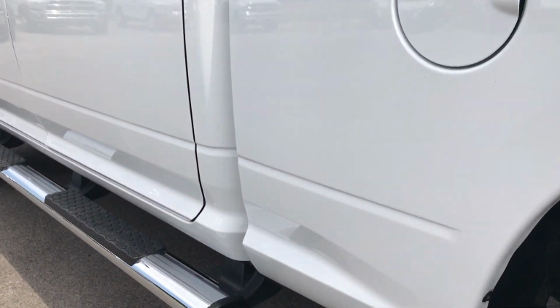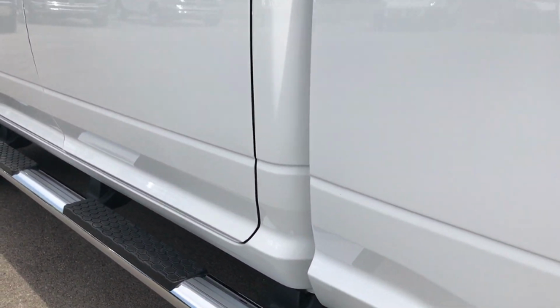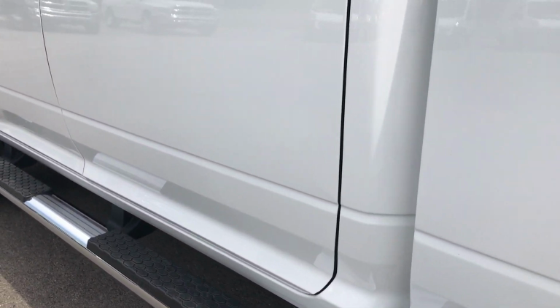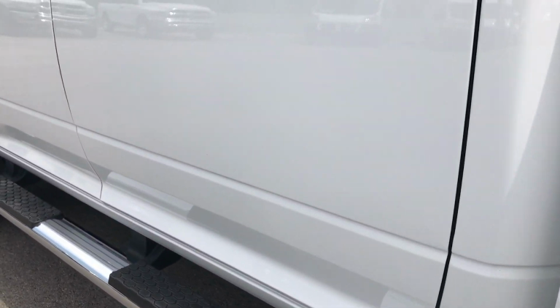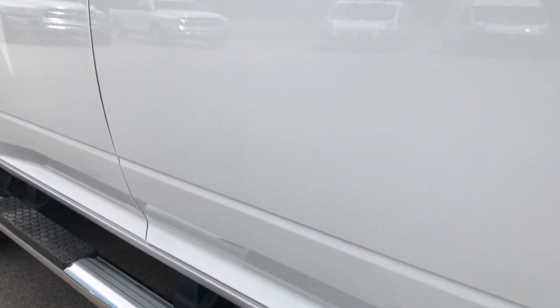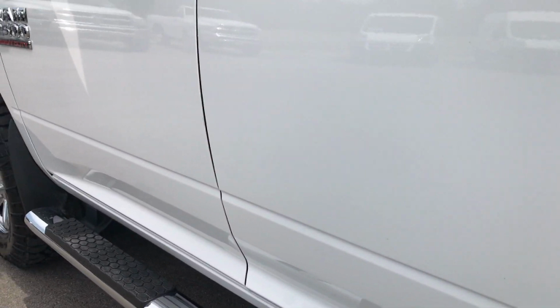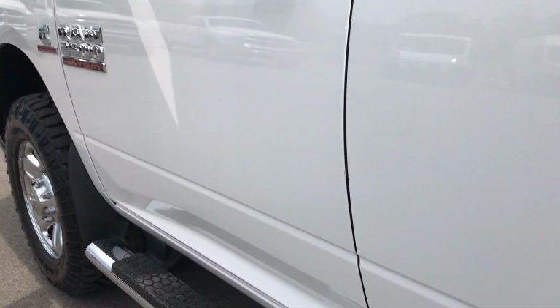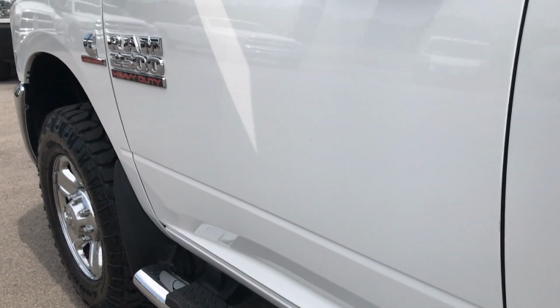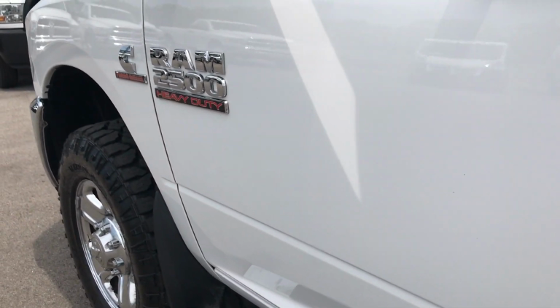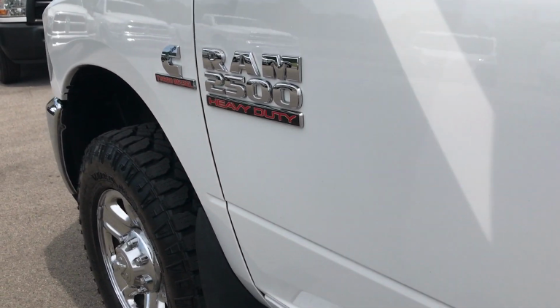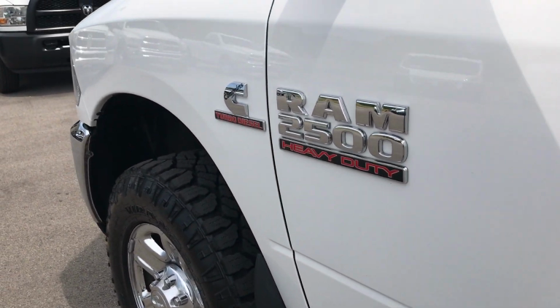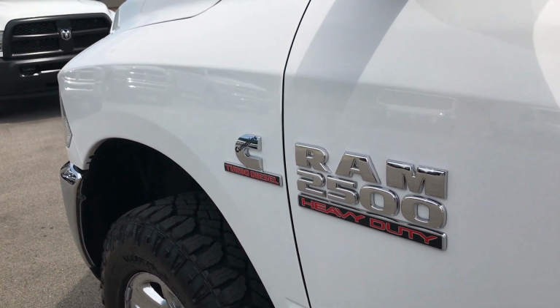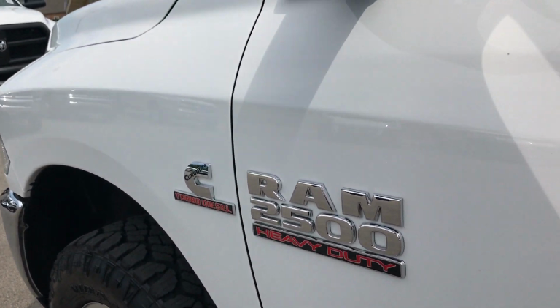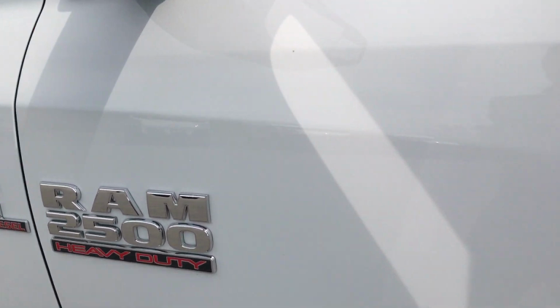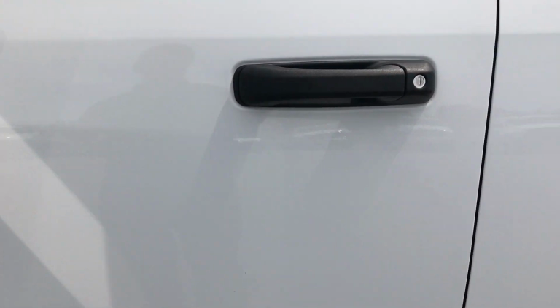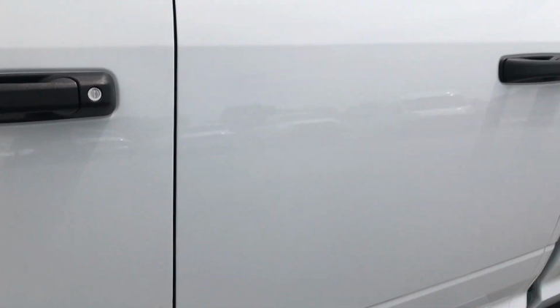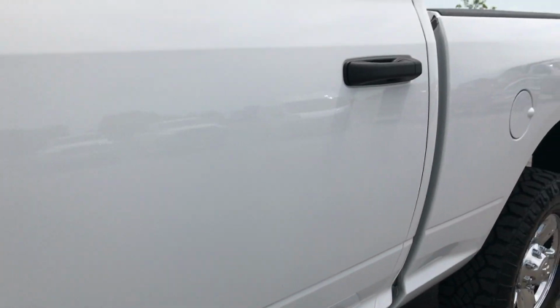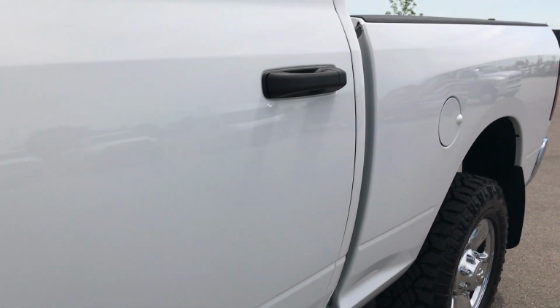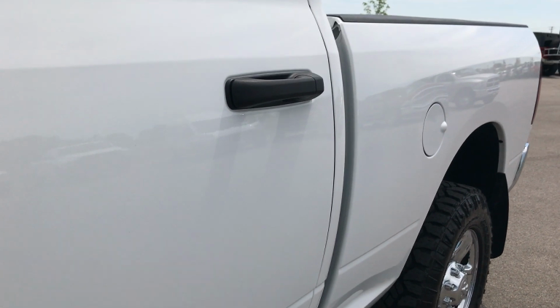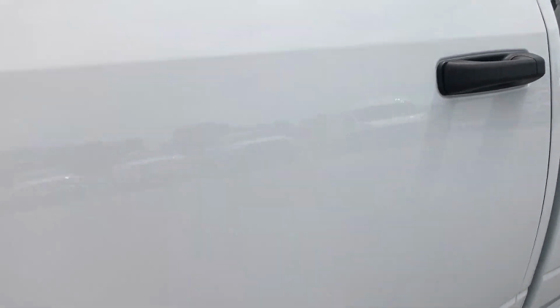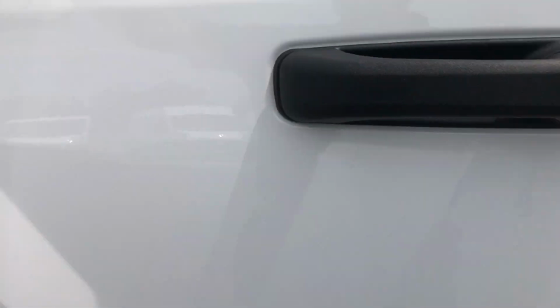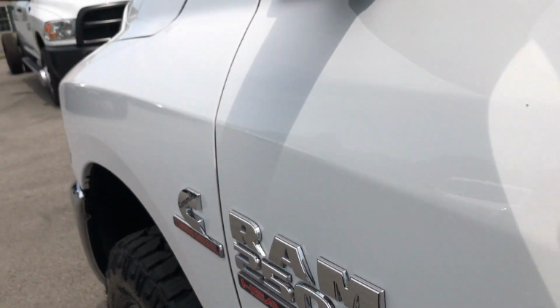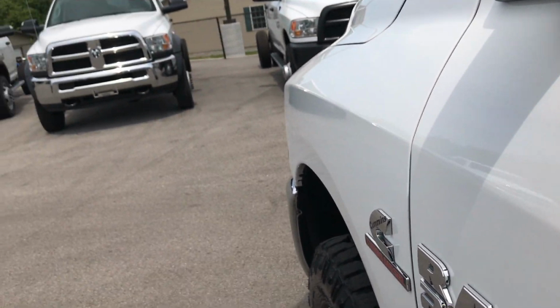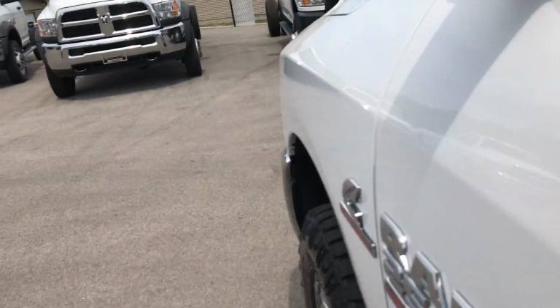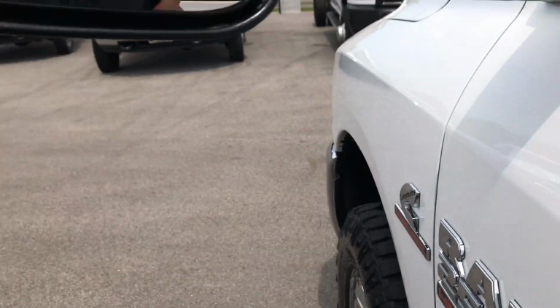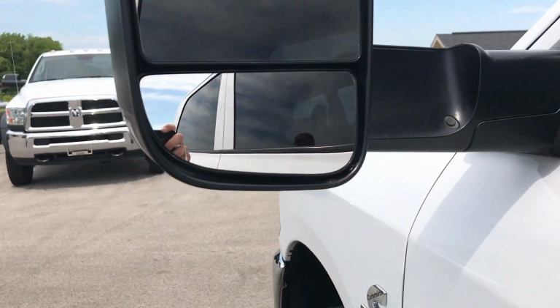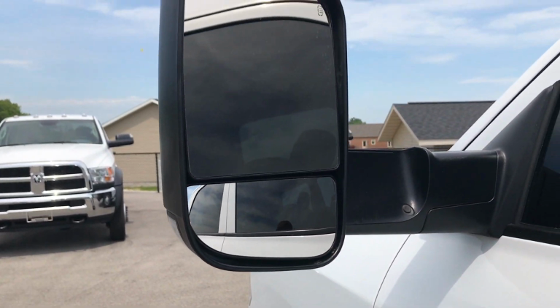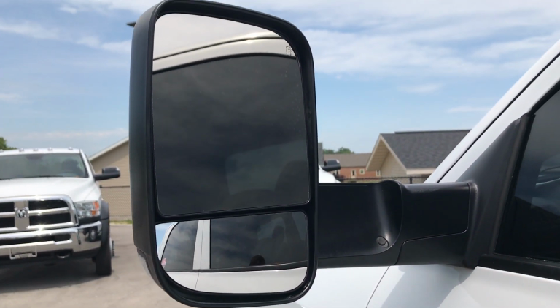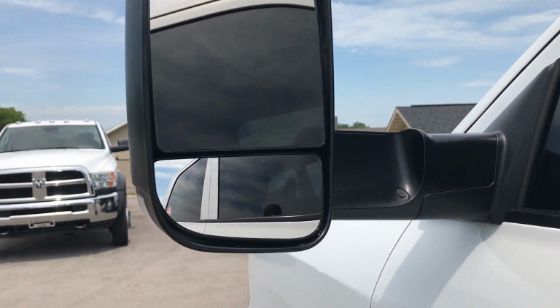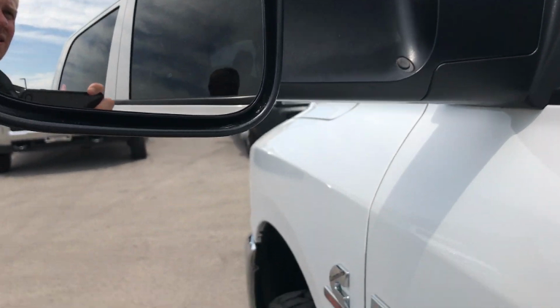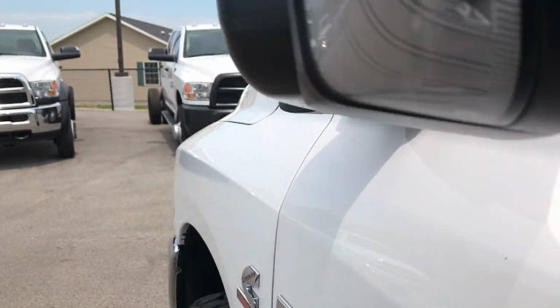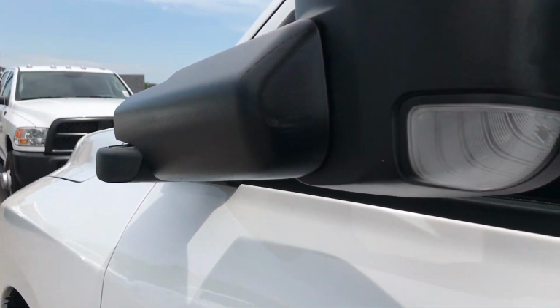We want to make sure you get the most accurate representation, so that when you get here there are no surprises and you're ready to take the truck home, or have the truck shipped right to you. It has fold-out tow mirrors on this one — those are heated, and they also fold in.